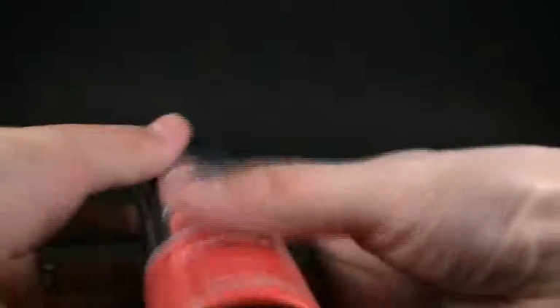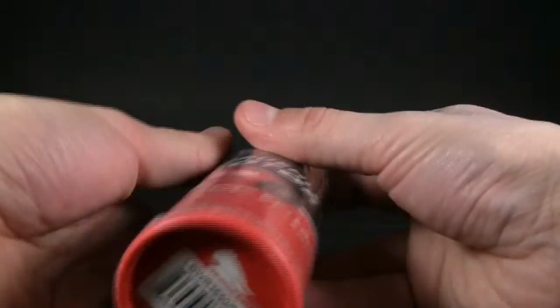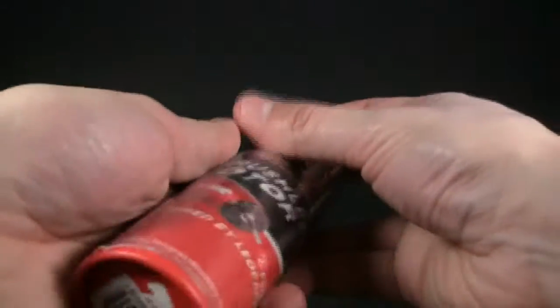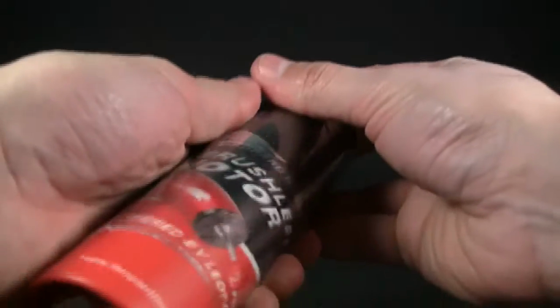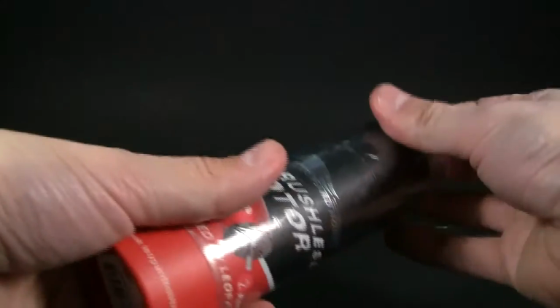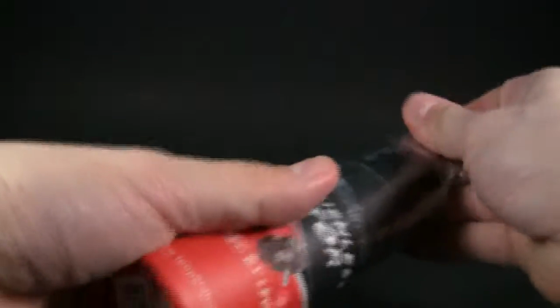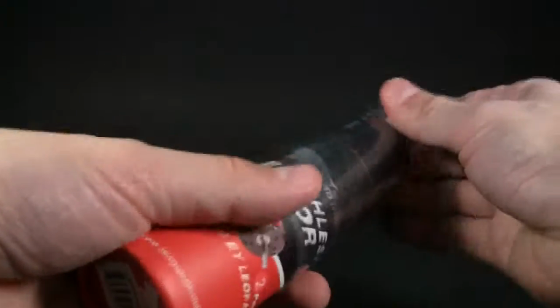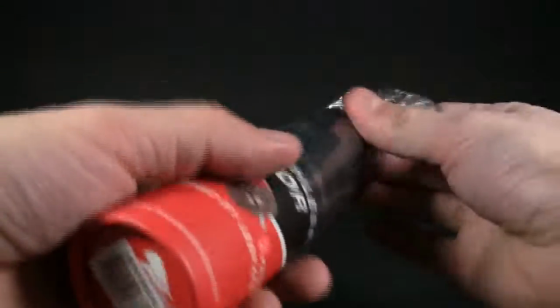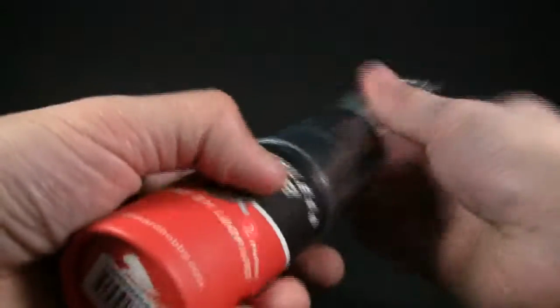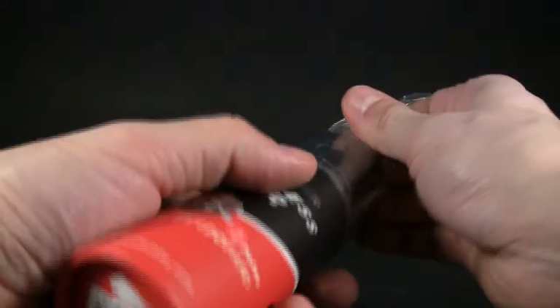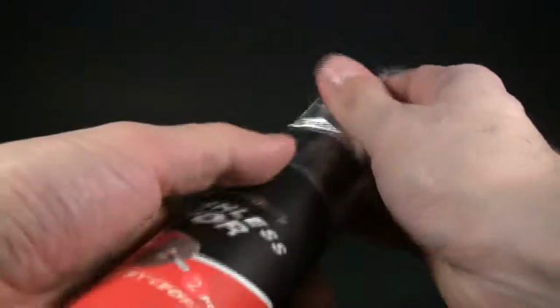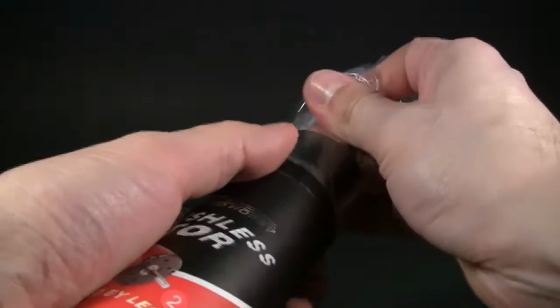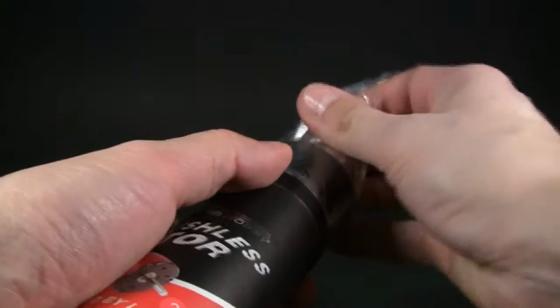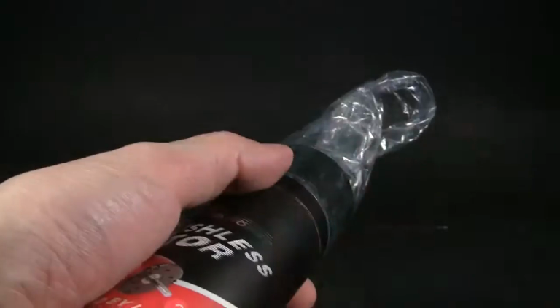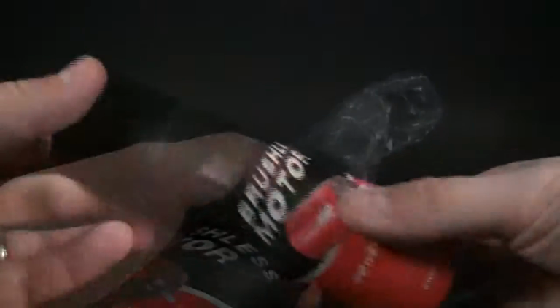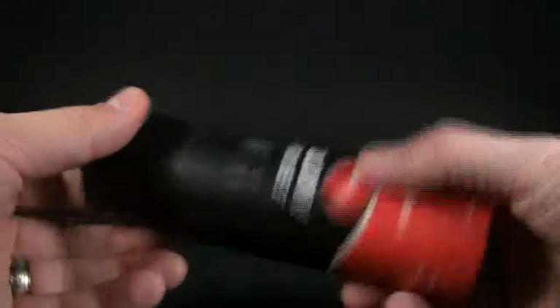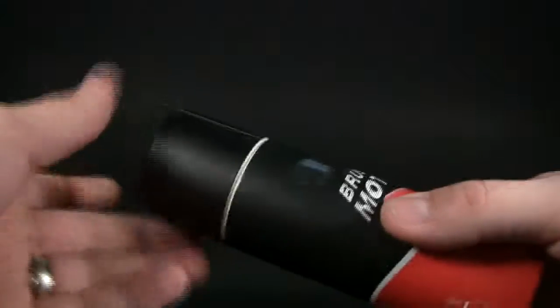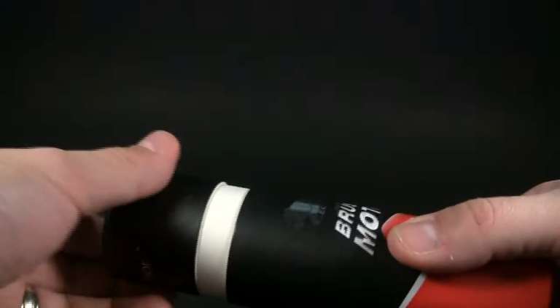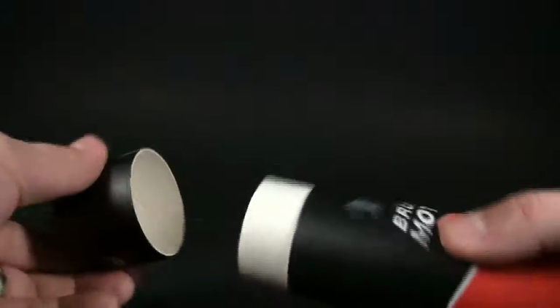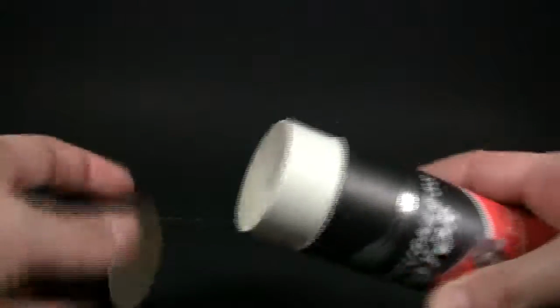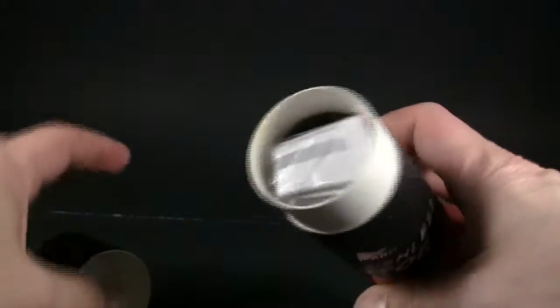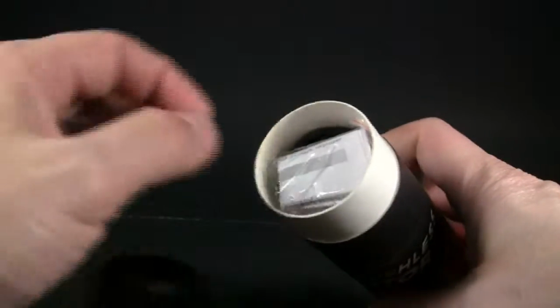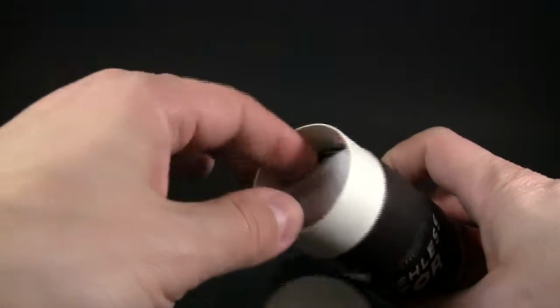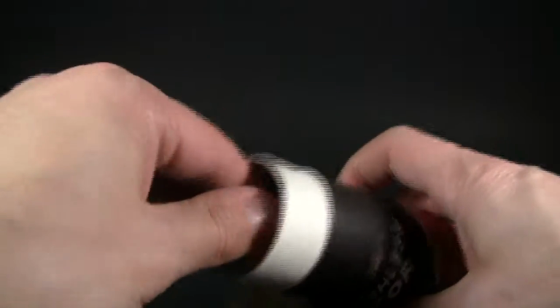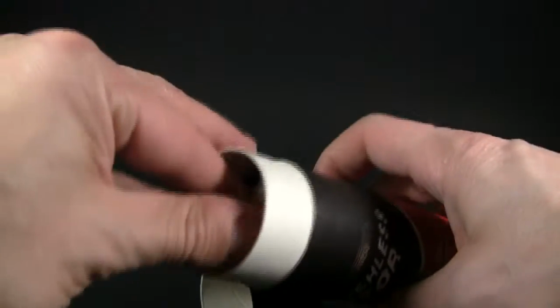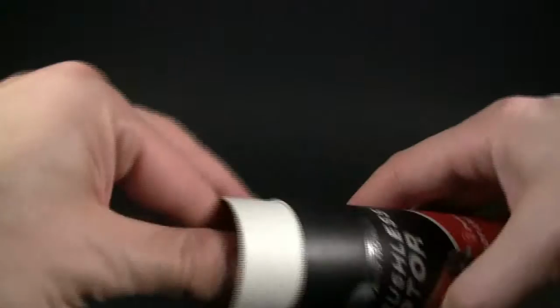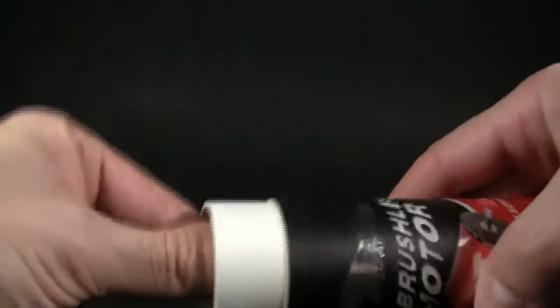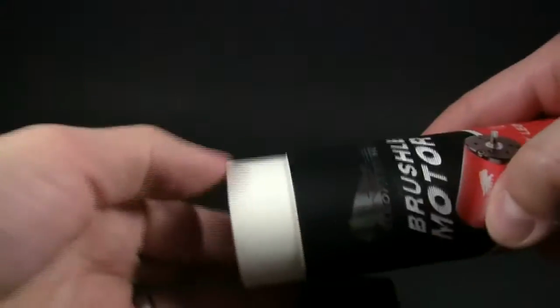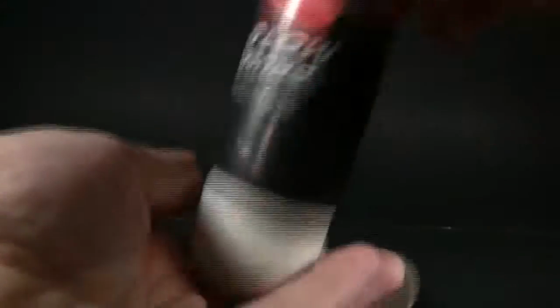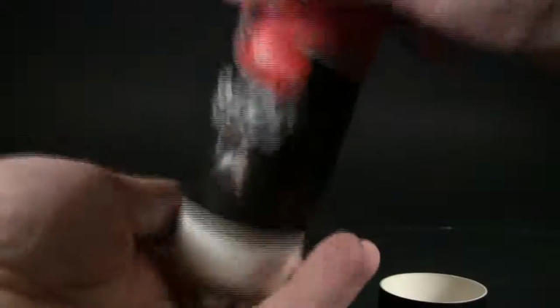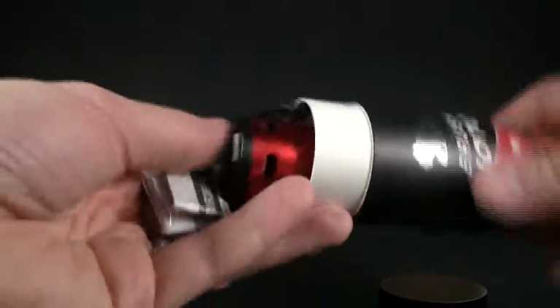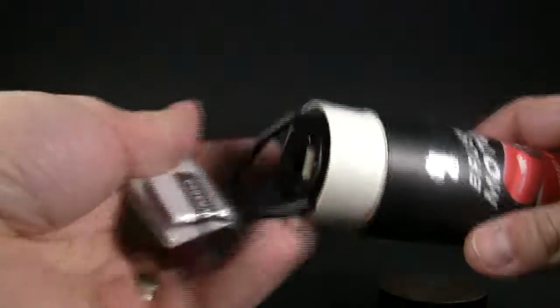So we're gonna go ahead and pop this plastic off right here. Alright, then we're gonna pop the cap off. Looks like you get a little baggie here, so we can open this up.